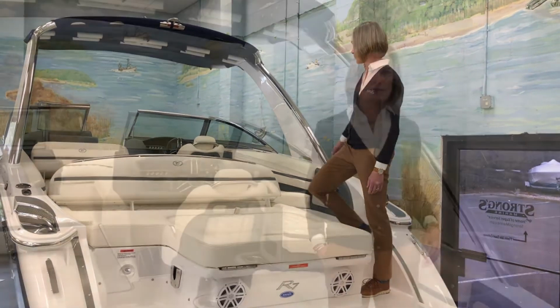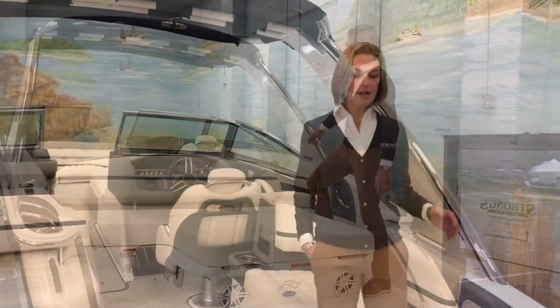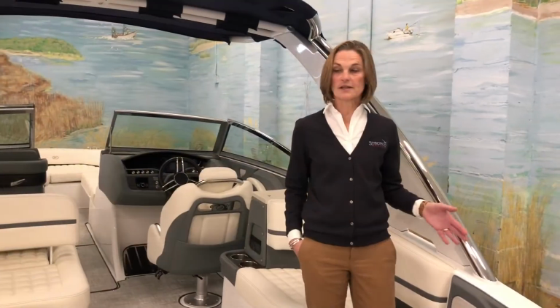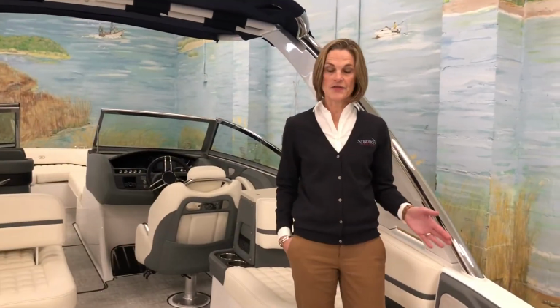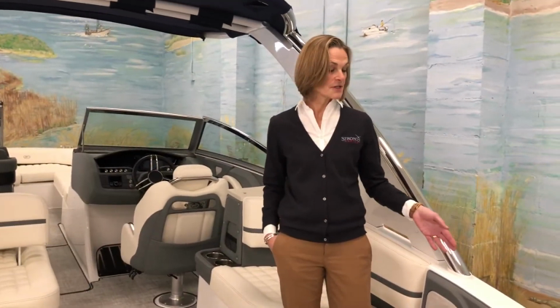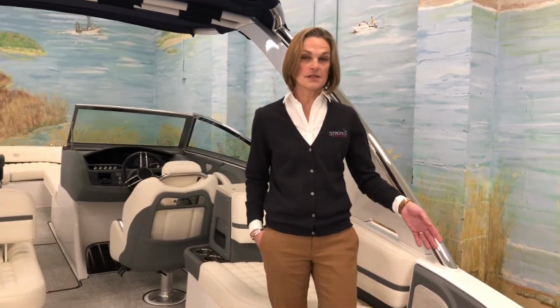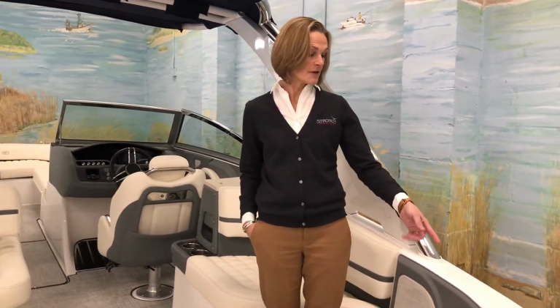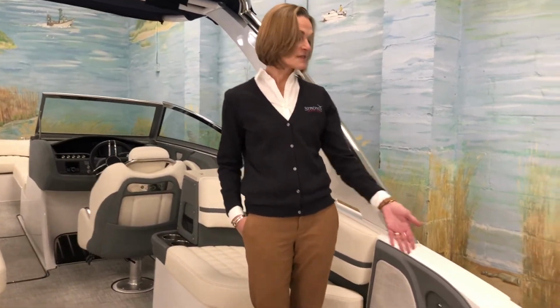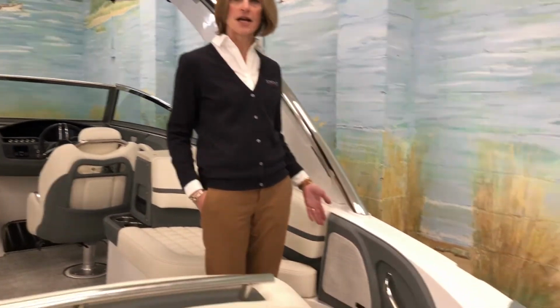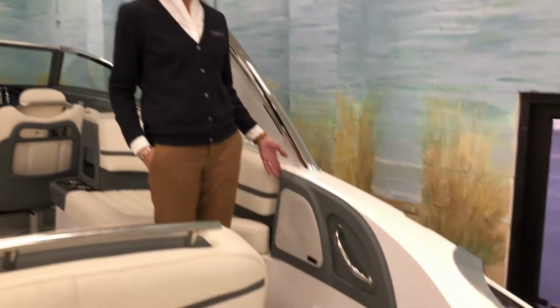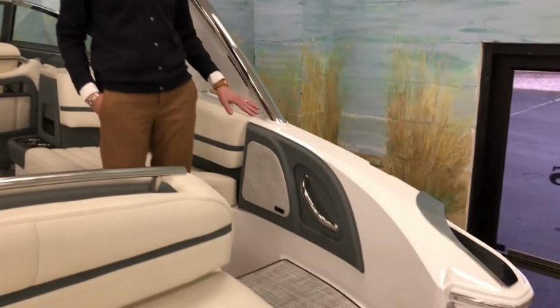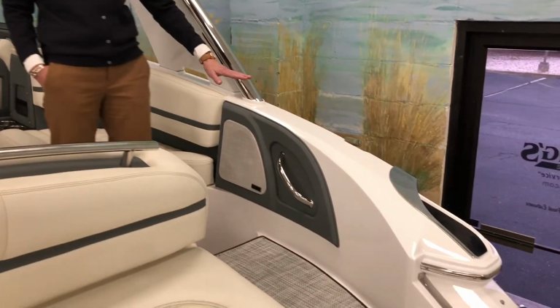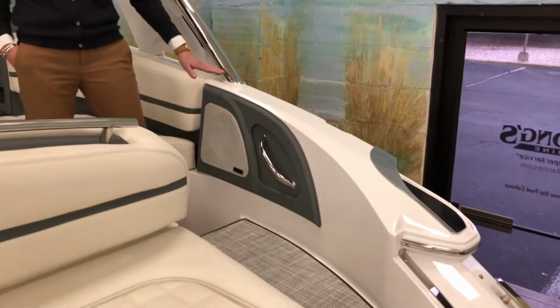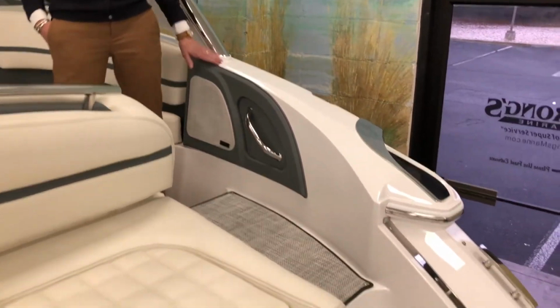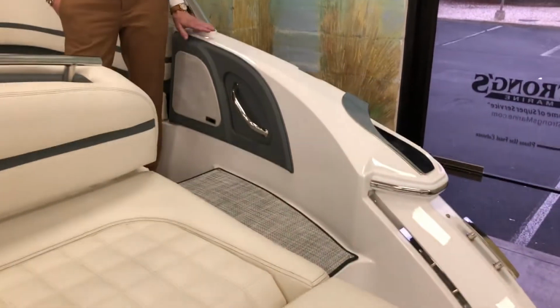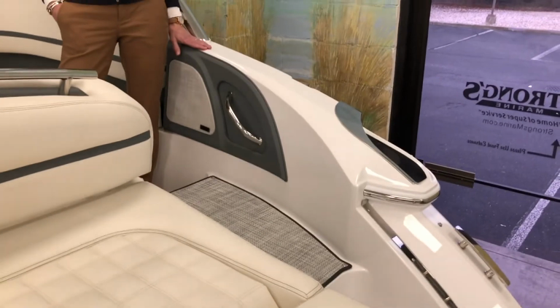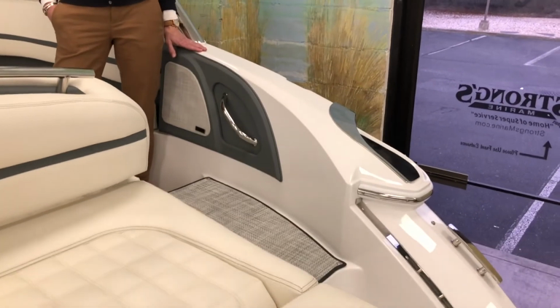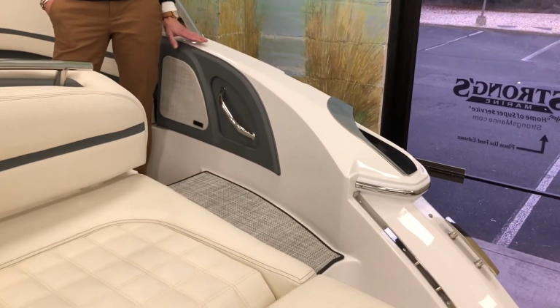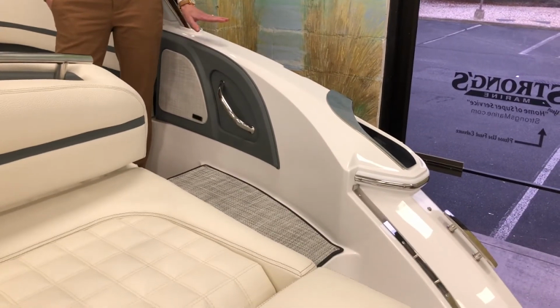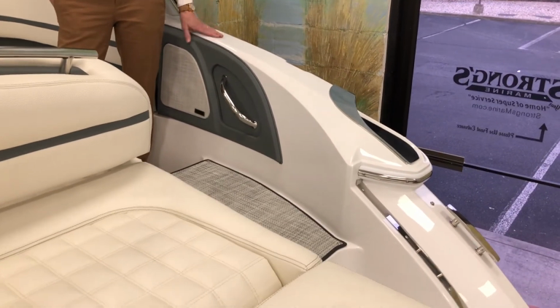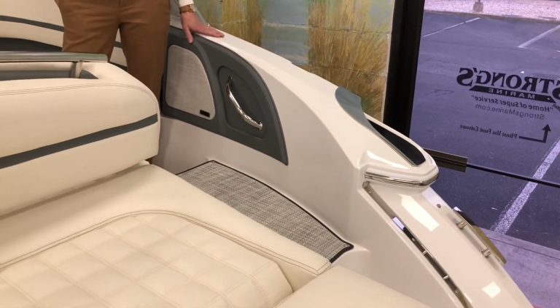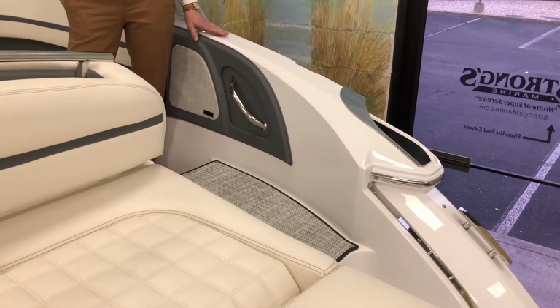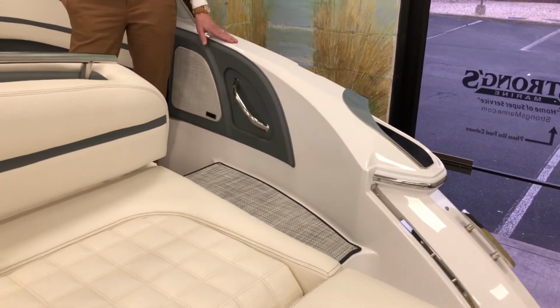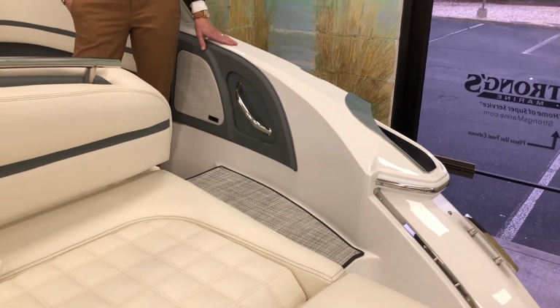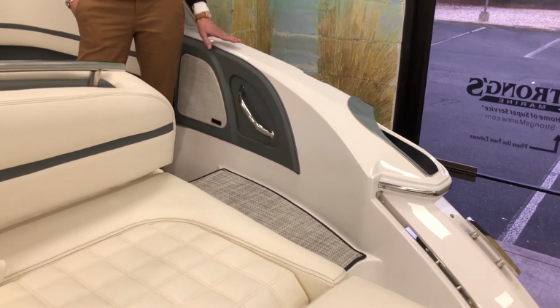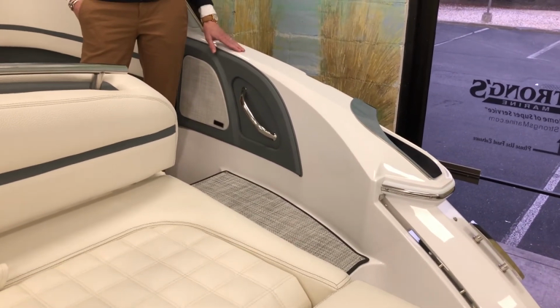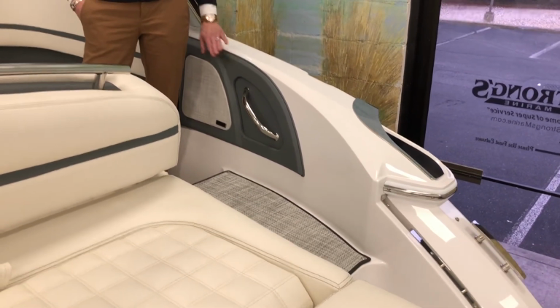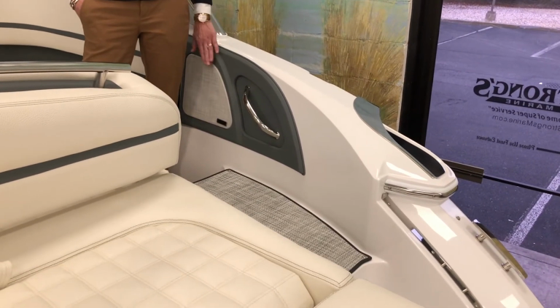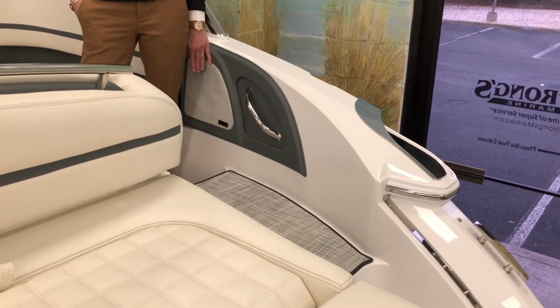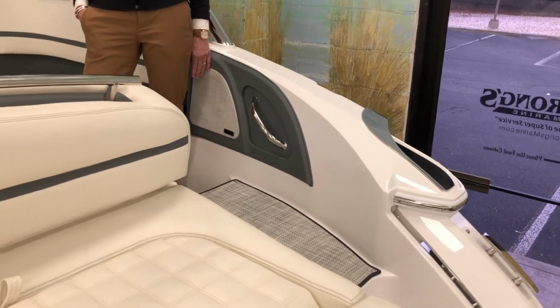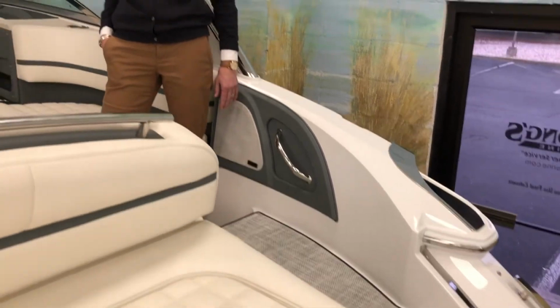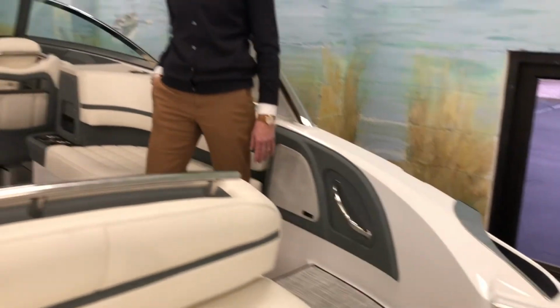Something I really like on the R series here is the side entryway. You have a boat around you as you're boarding, so it's very safe — it's easy for the kids, or if you're carrying something, you've got something here to help you on board.